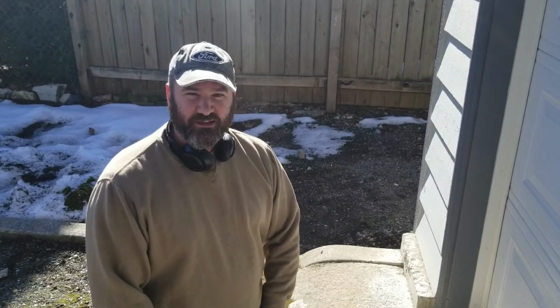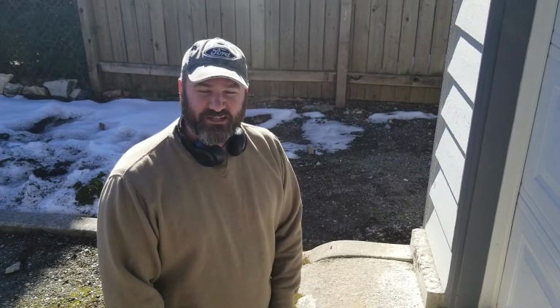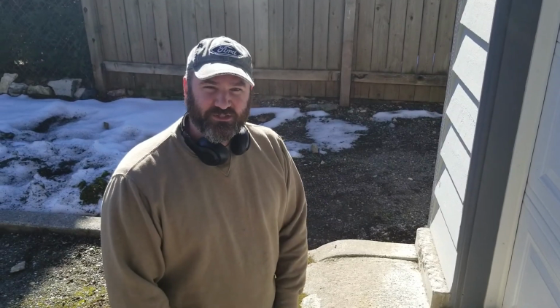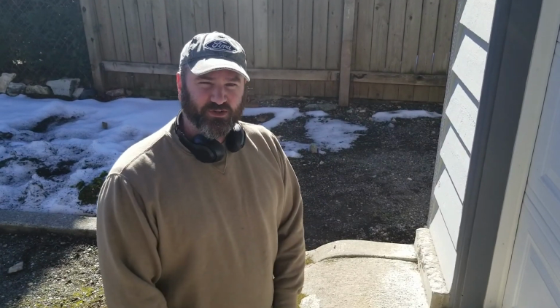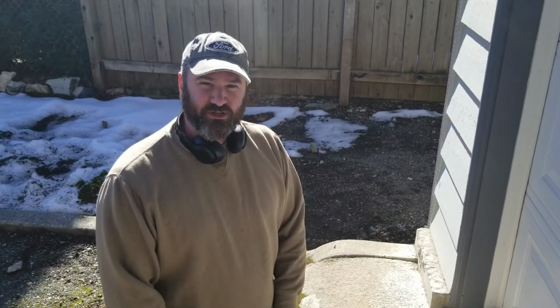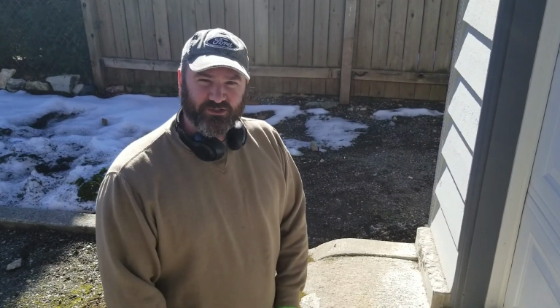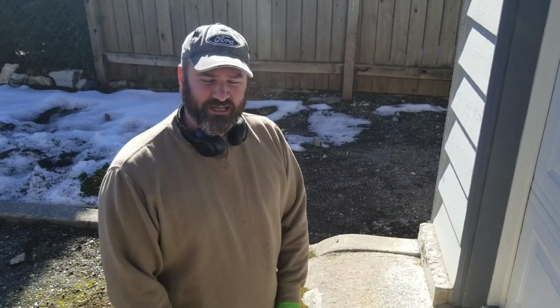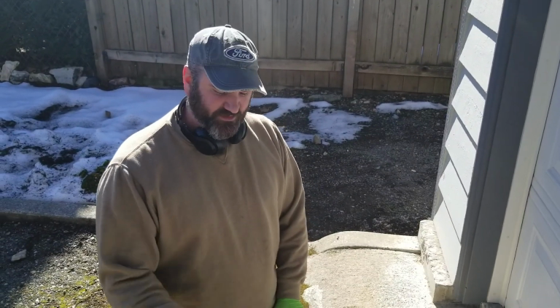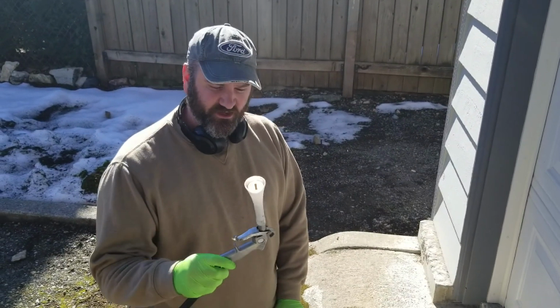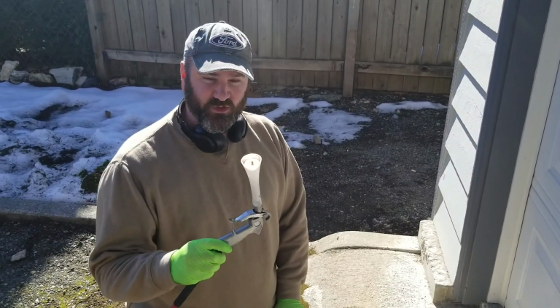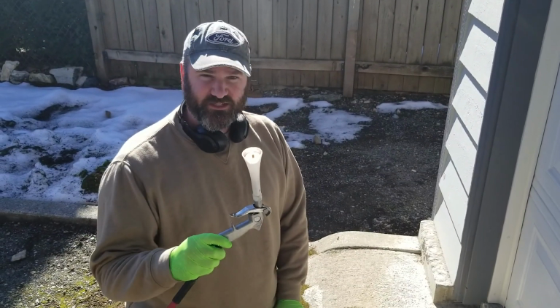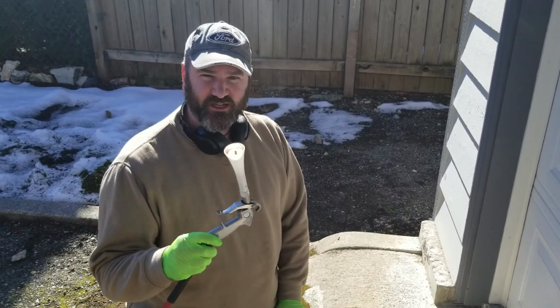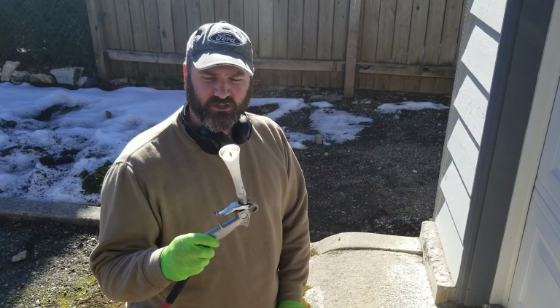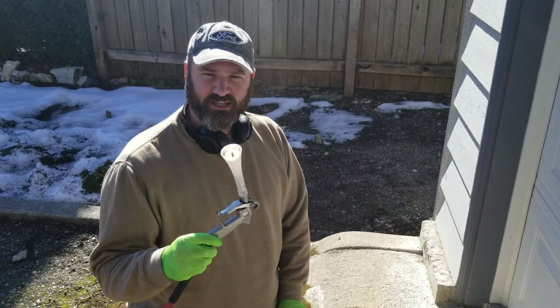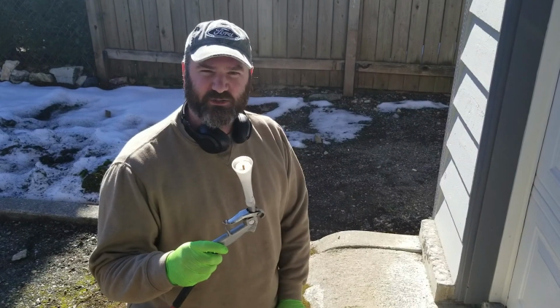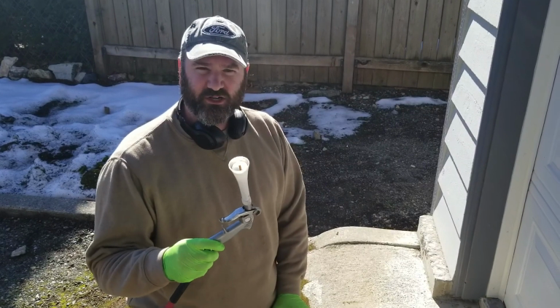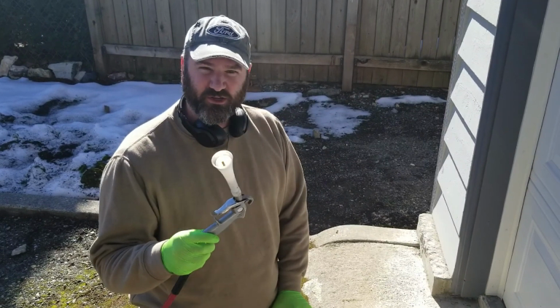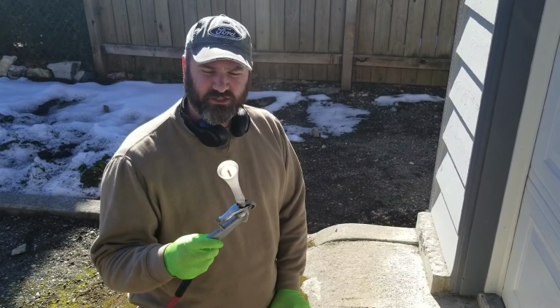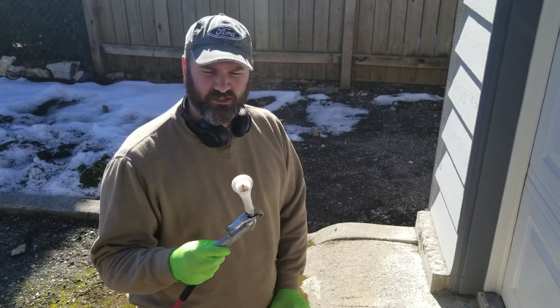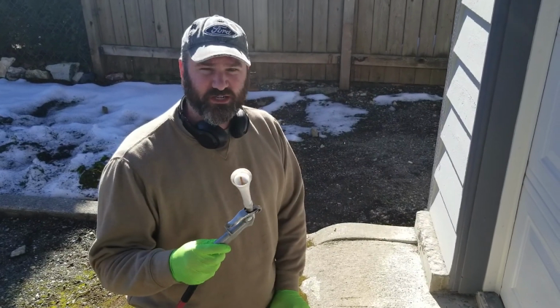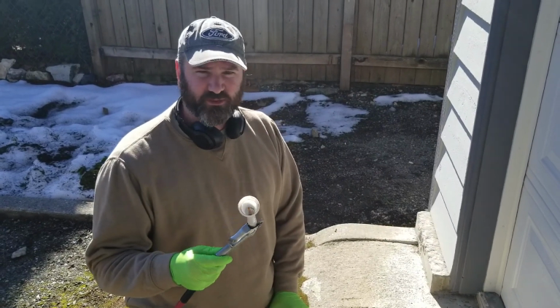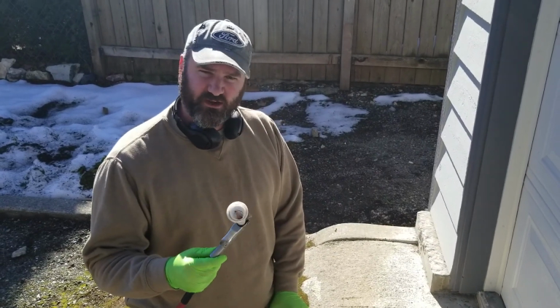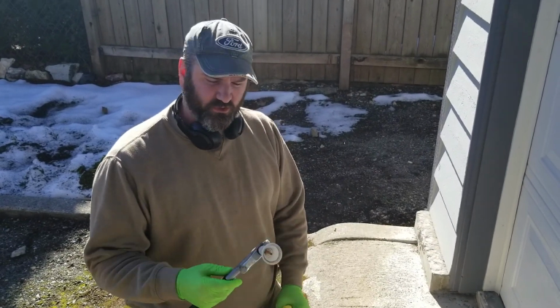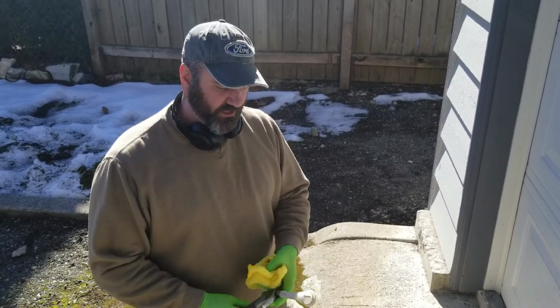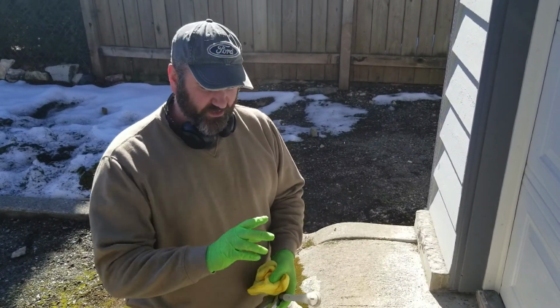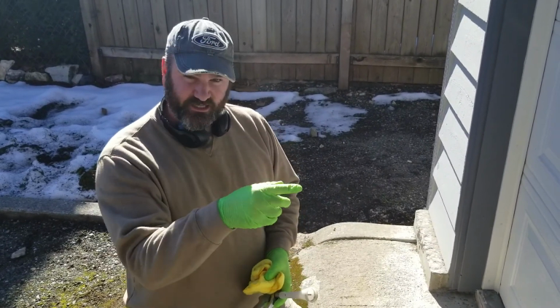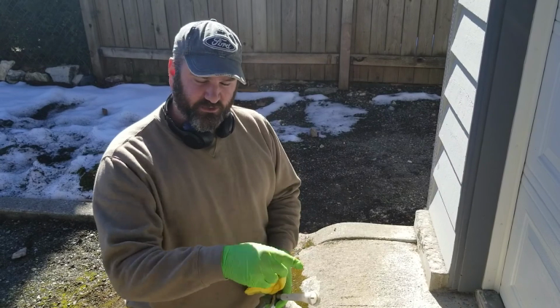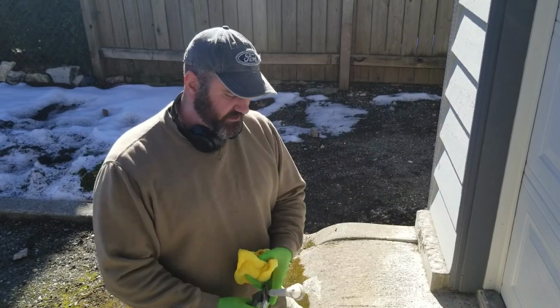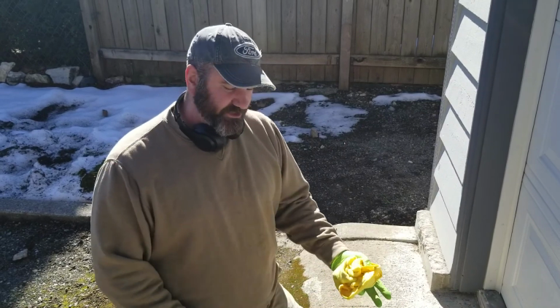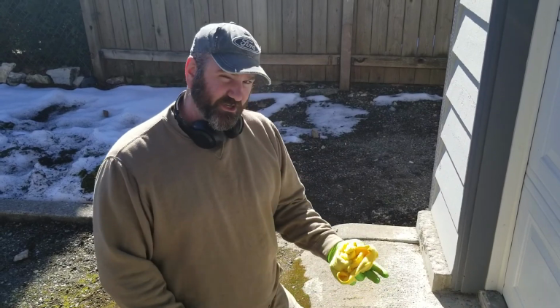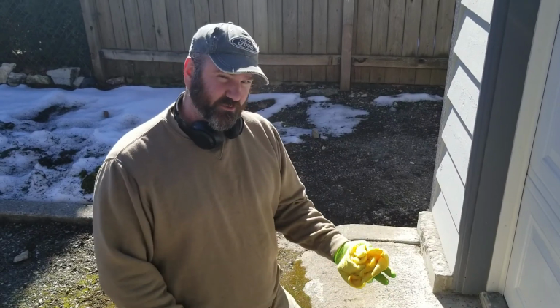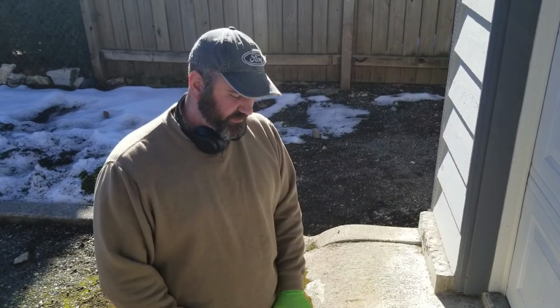Hey guys, another tip for you from Dirty to Dreamy. This is our Vortex. I'll include a link in our description on where you can purchase this — they're pretty cheap. It's an air tool that creates a cyclone of air, and I wanted to show you a trick with carpets.